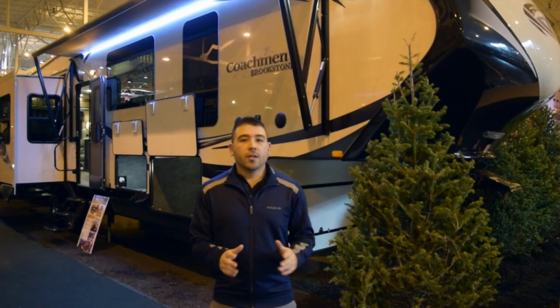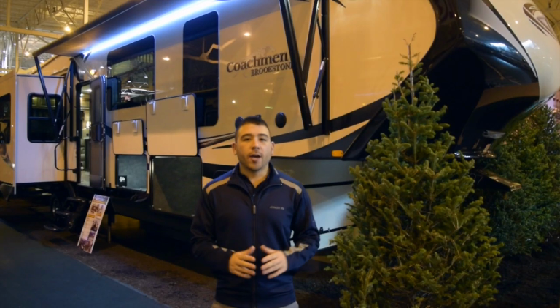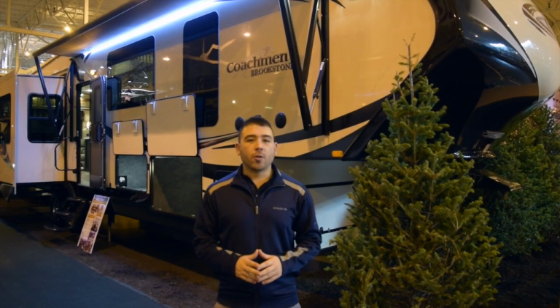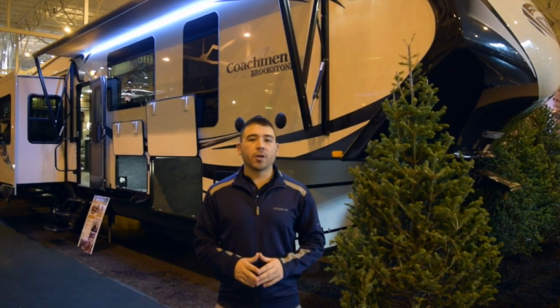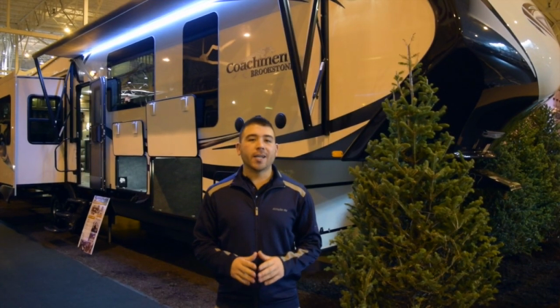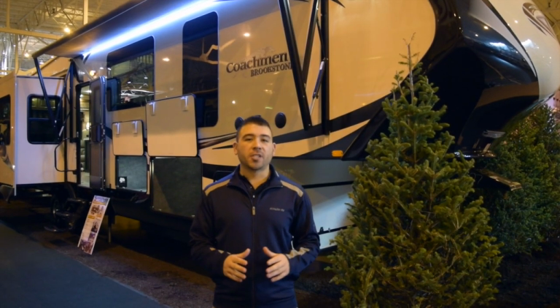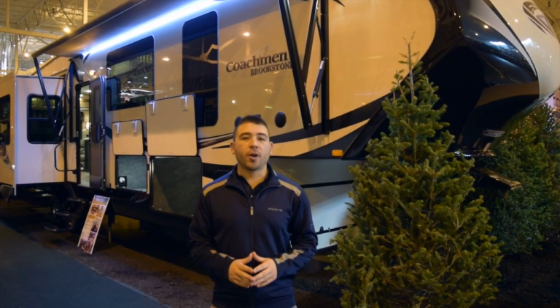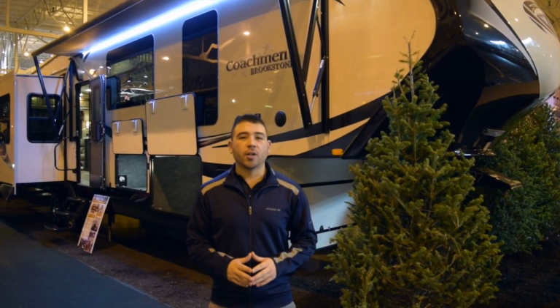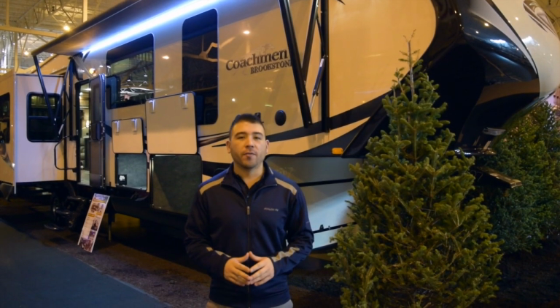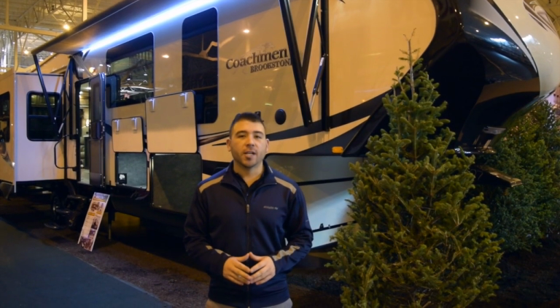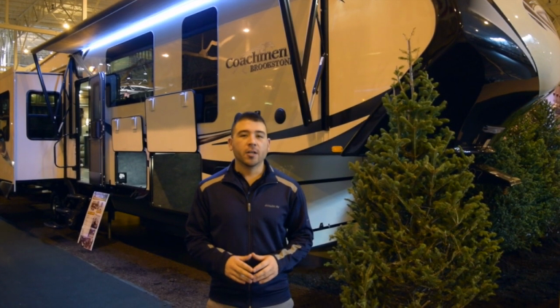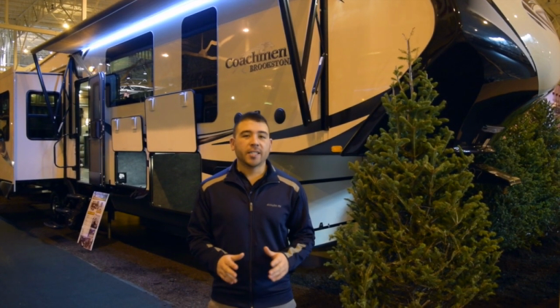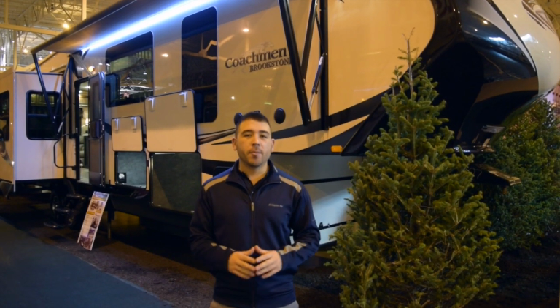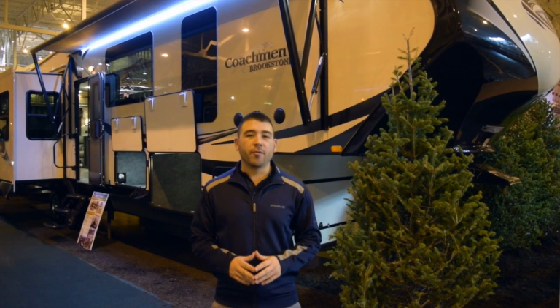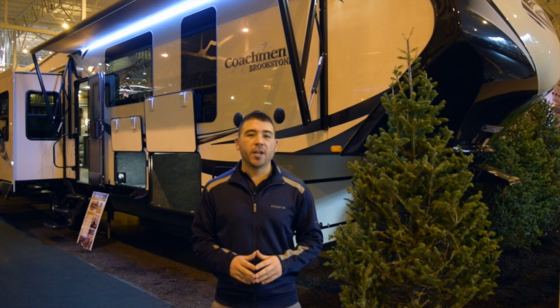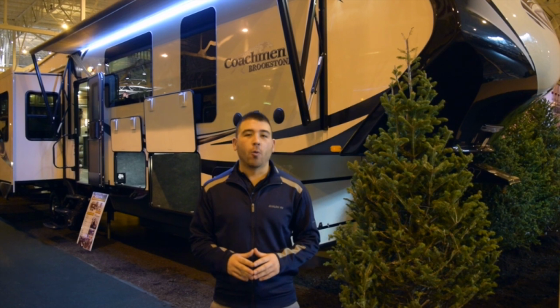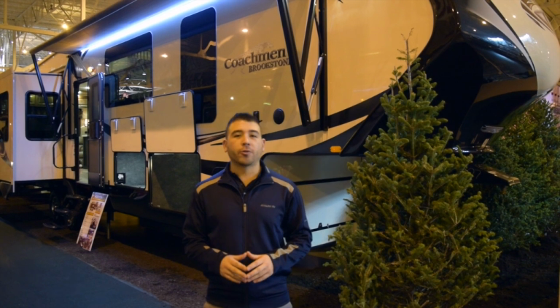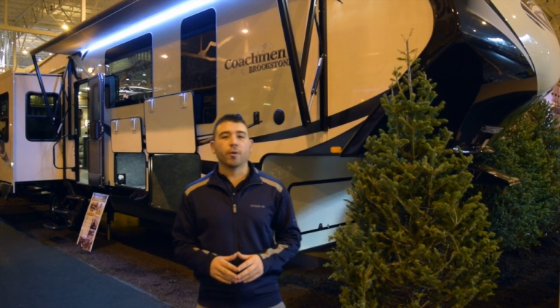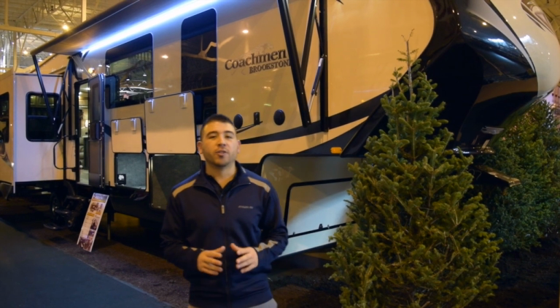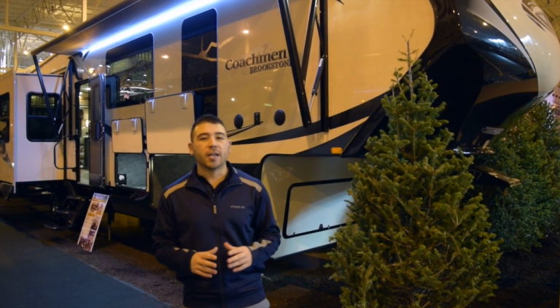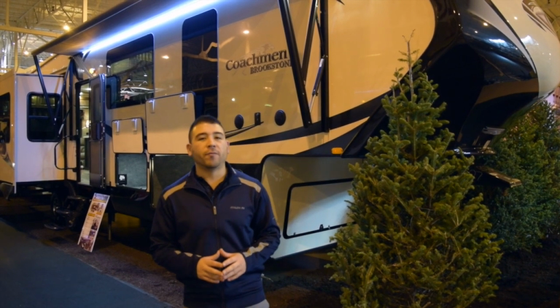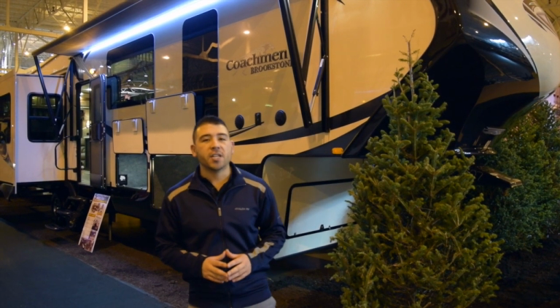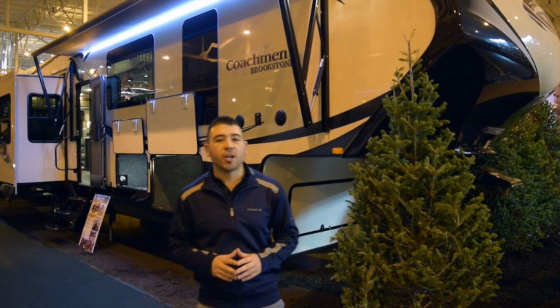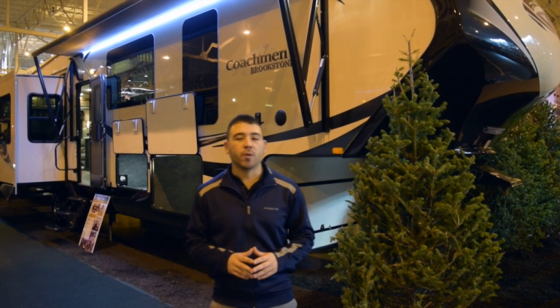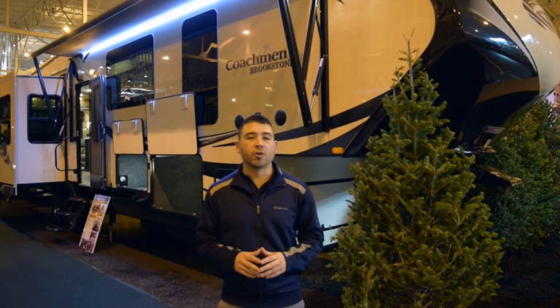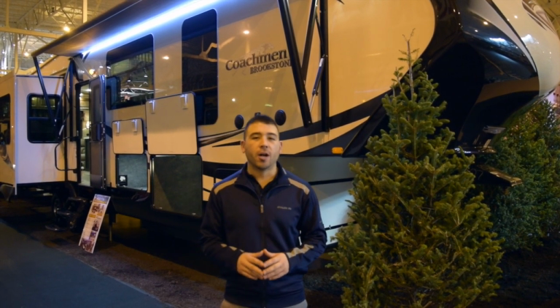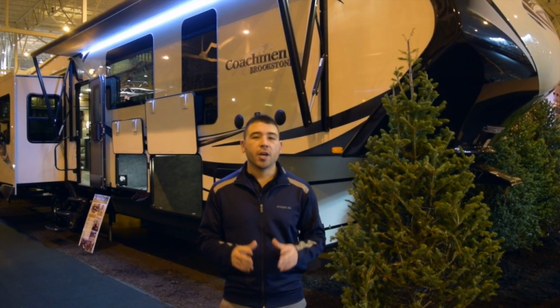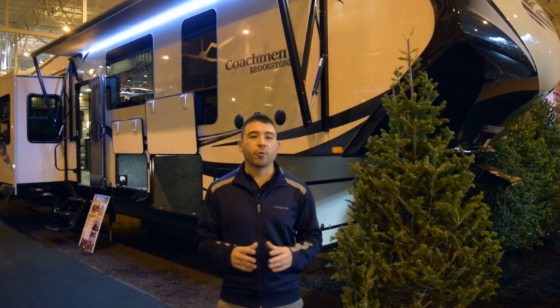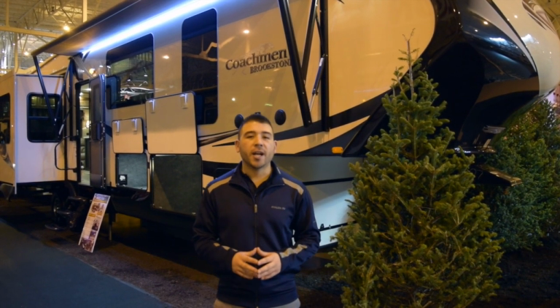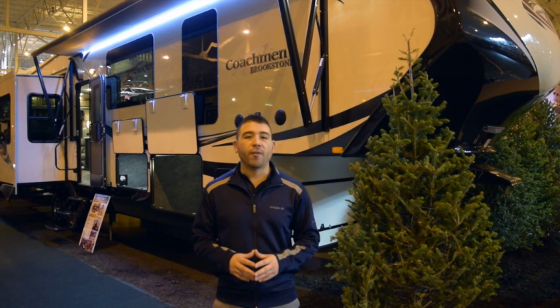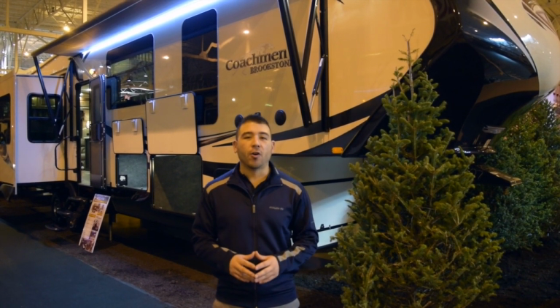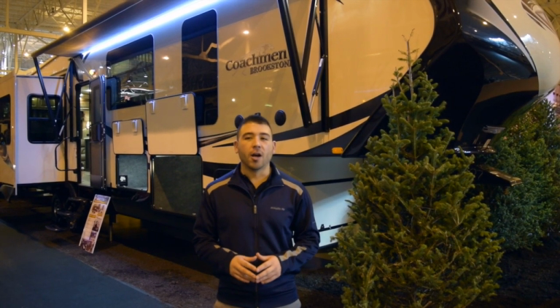Hey, what's going on guys, Chris here at Avalon RV Center. Today I'm going to give you a video walkthrough of the 2015 Coachman Brookstone 395 RL.